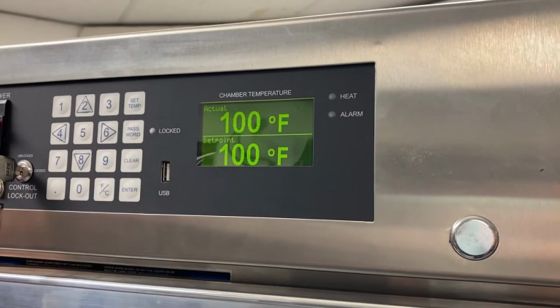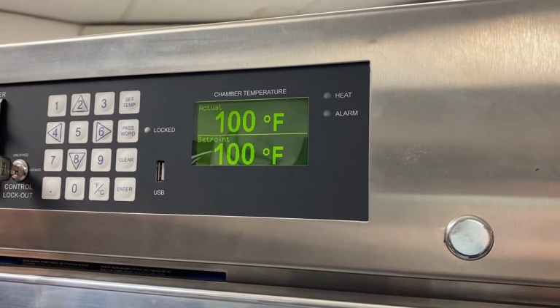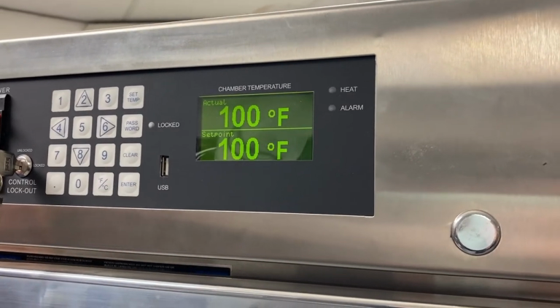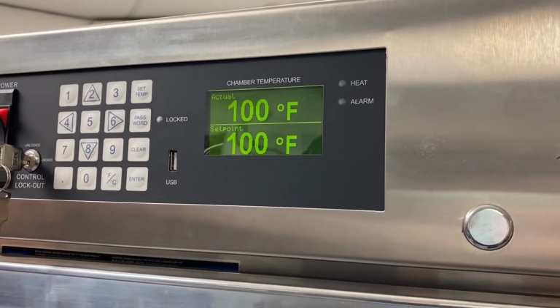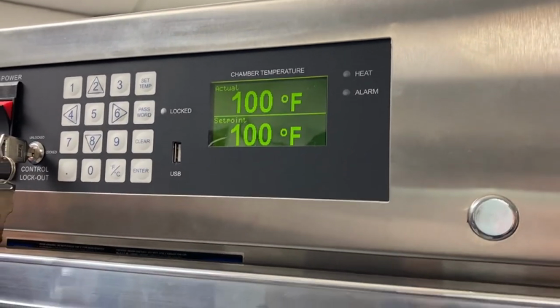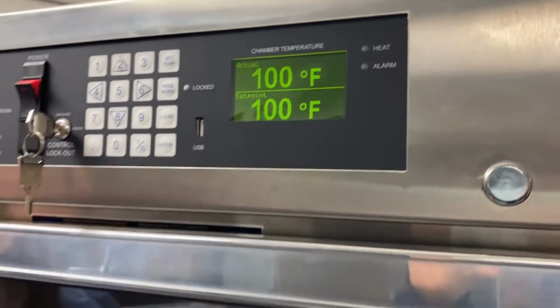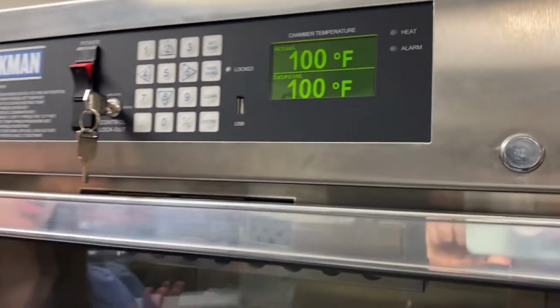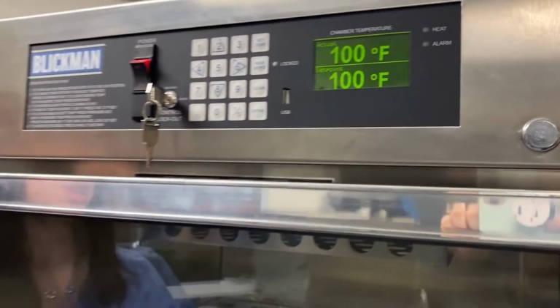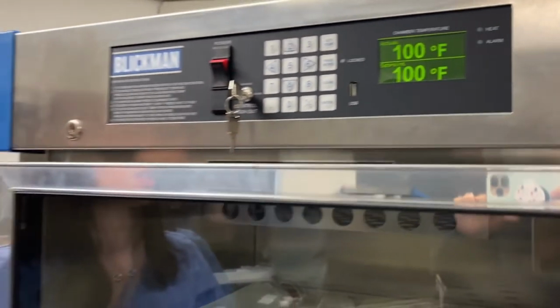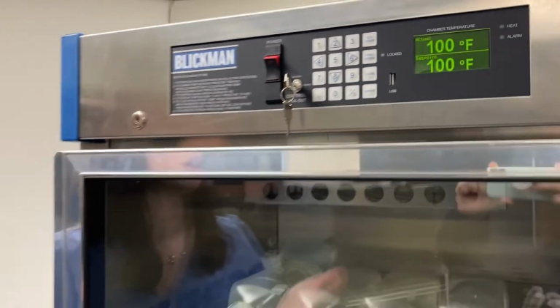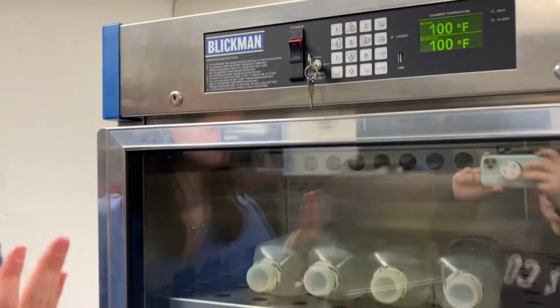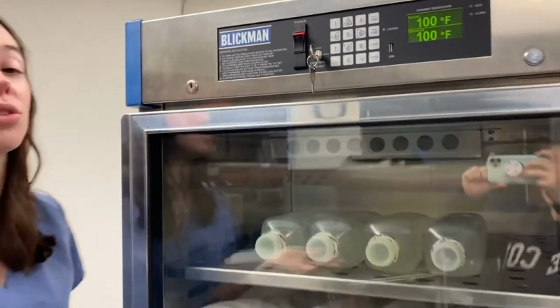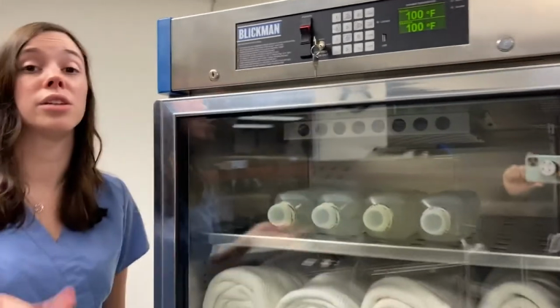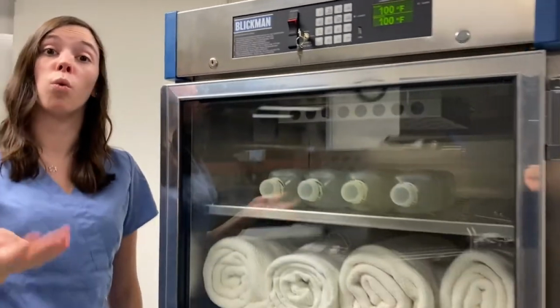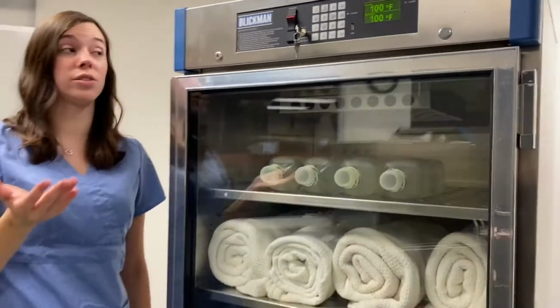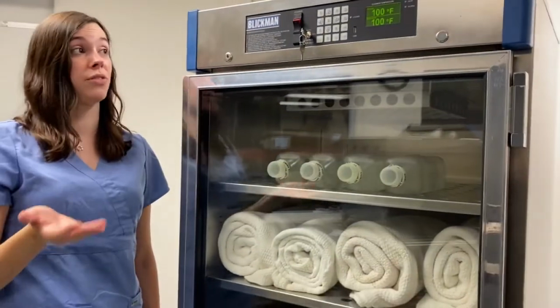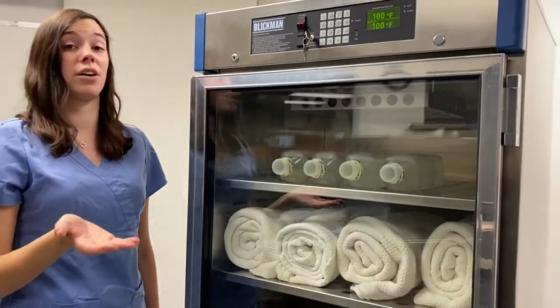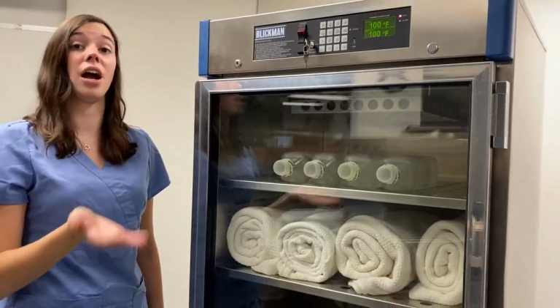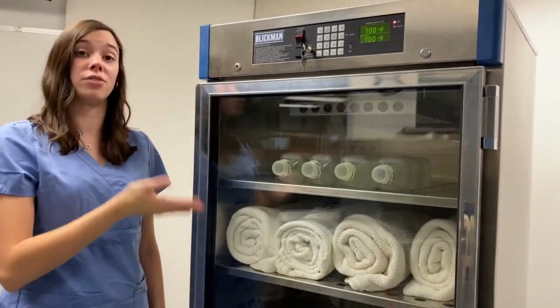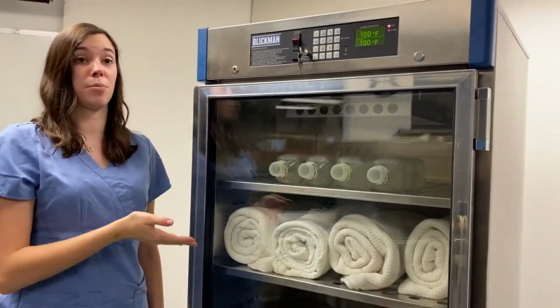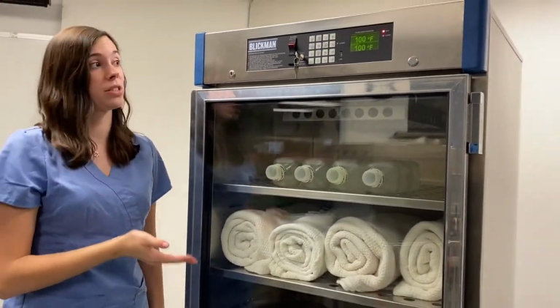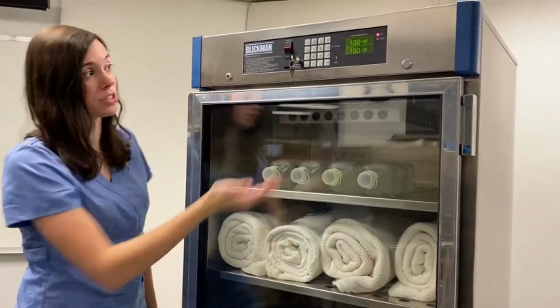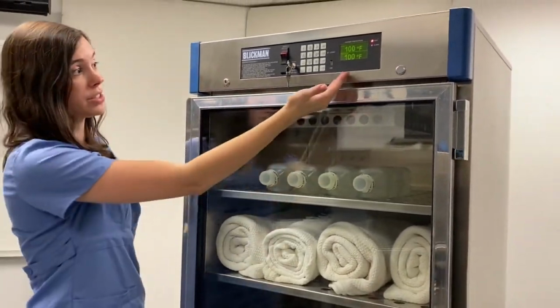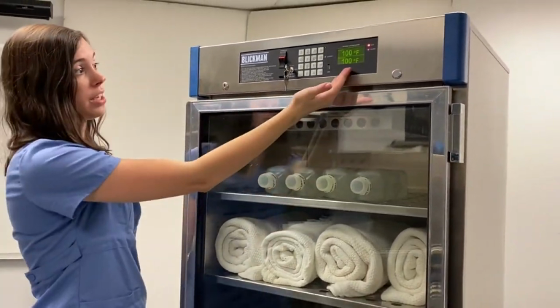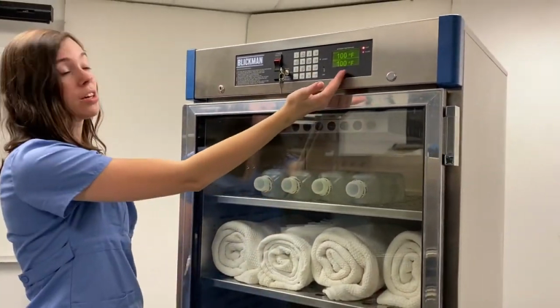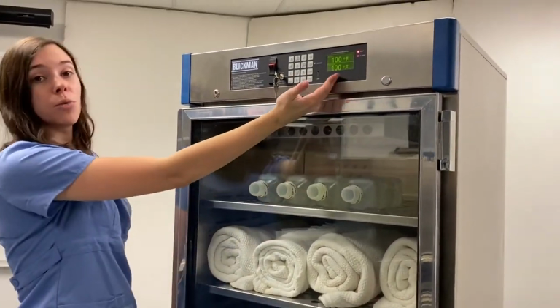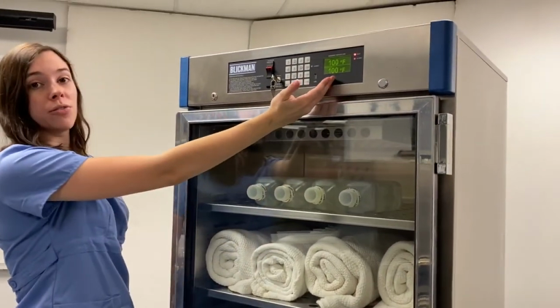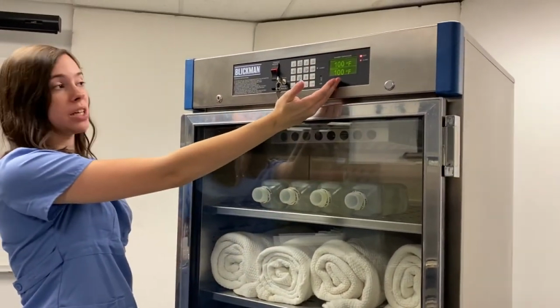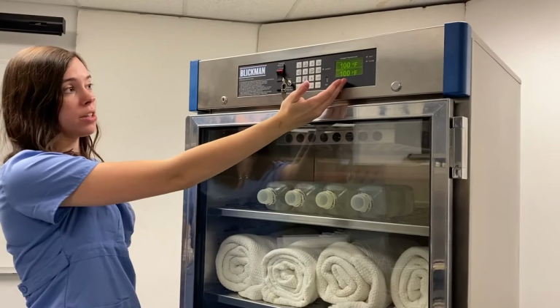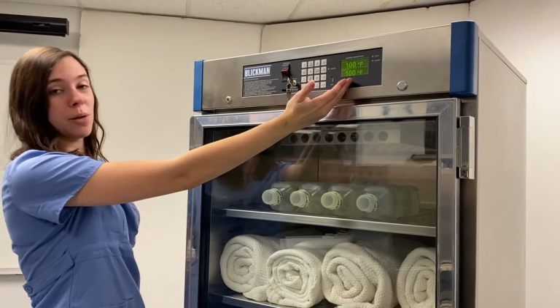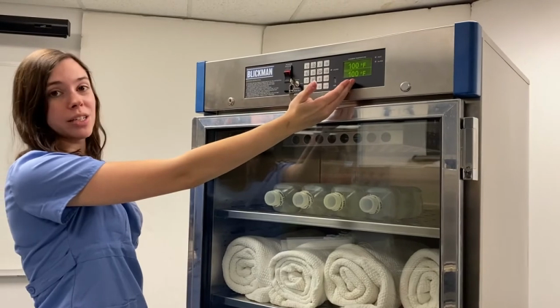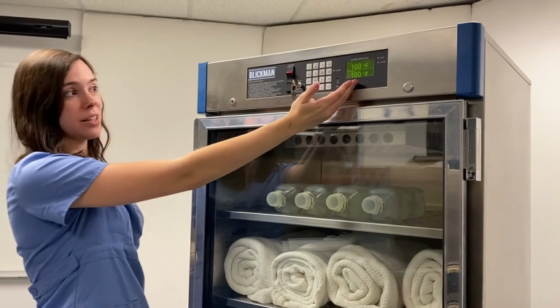Our warming cabinets are typically within plus or minus one degree Fahrenheit of the set point. As you can see here, we're perfectly on the set point exactly.